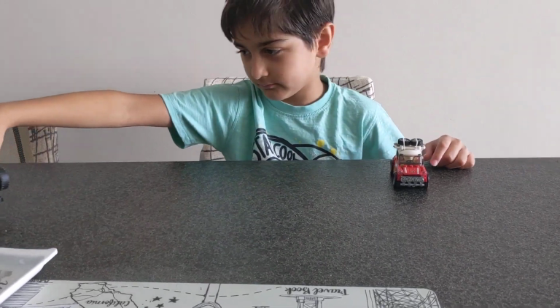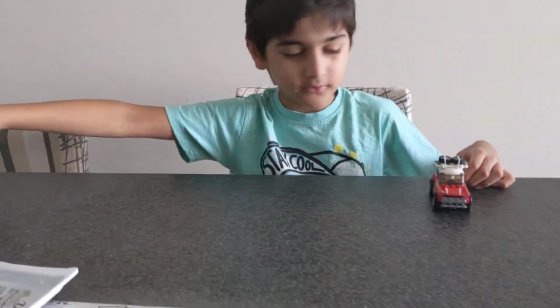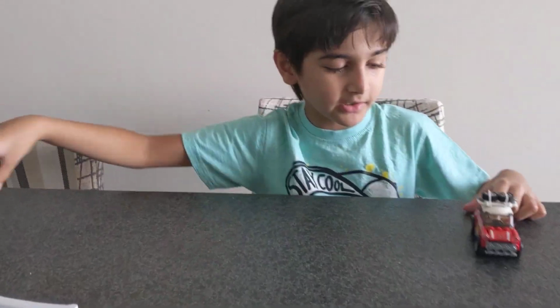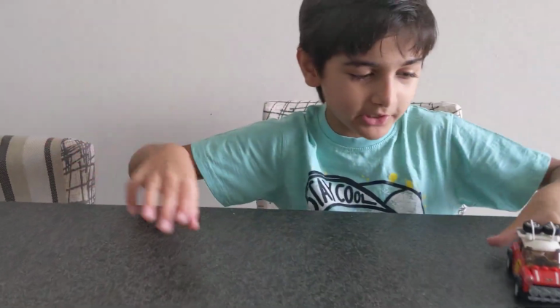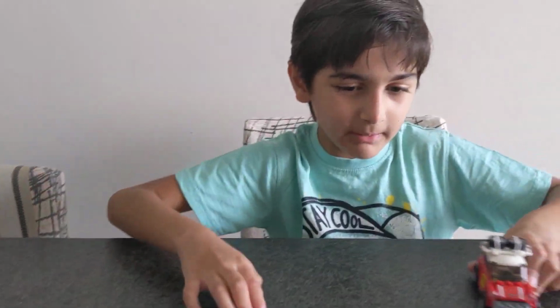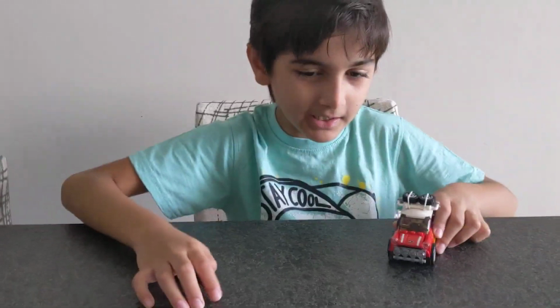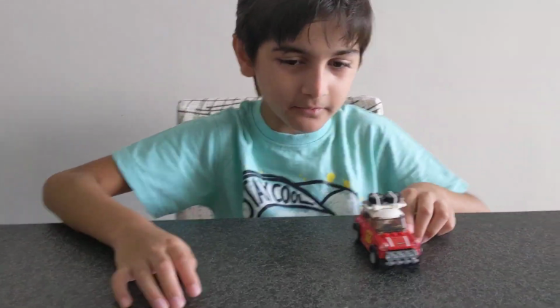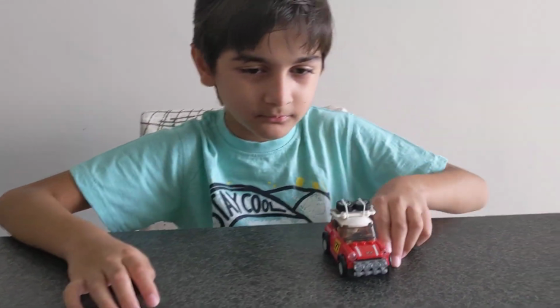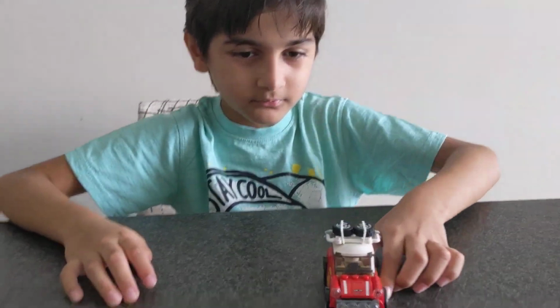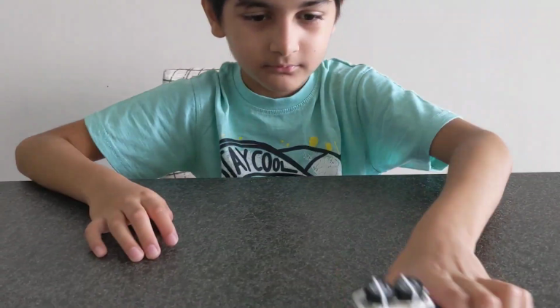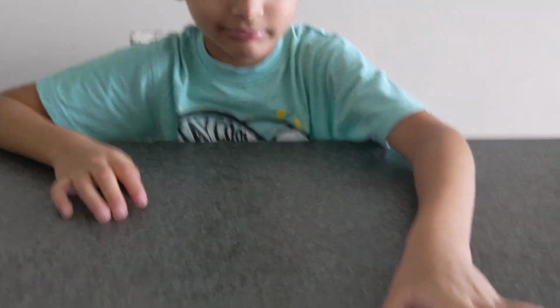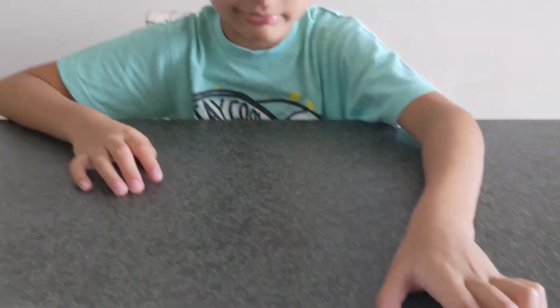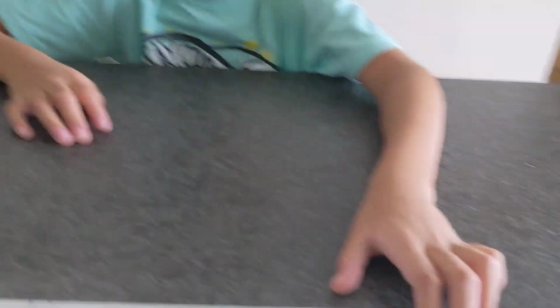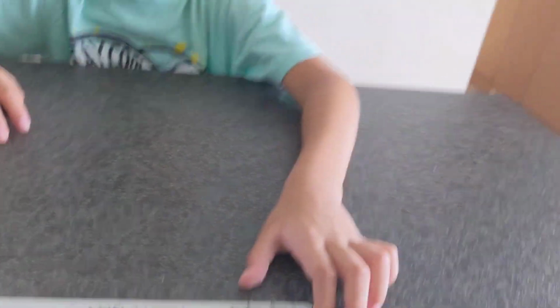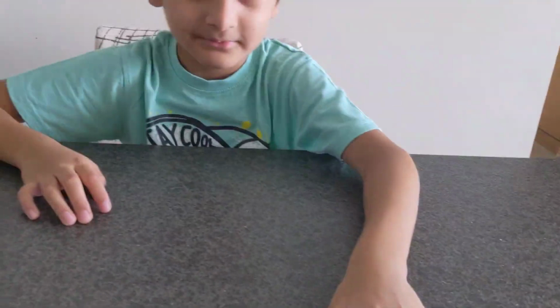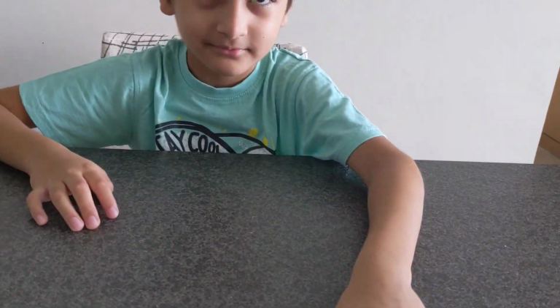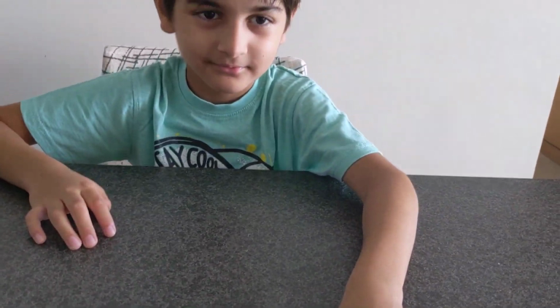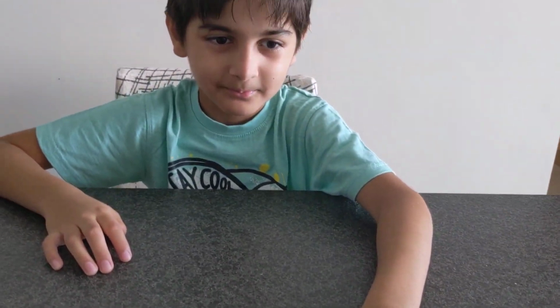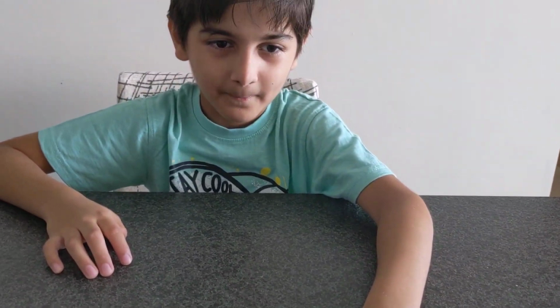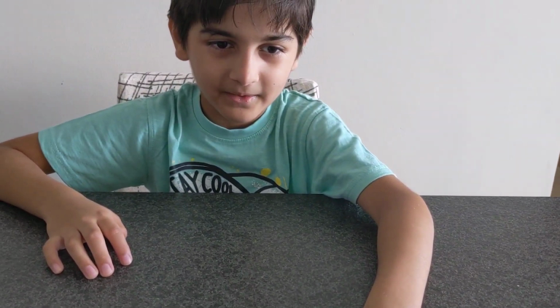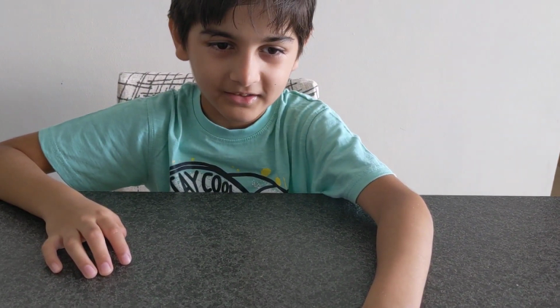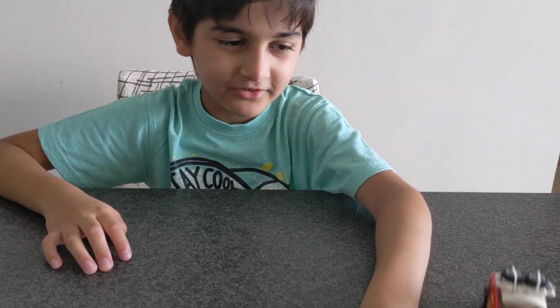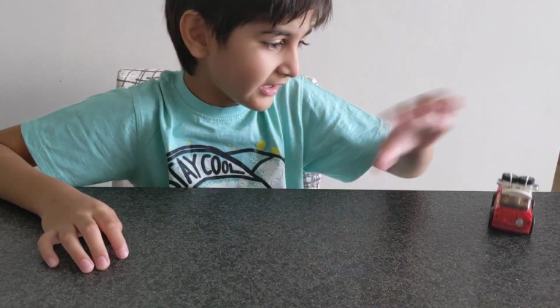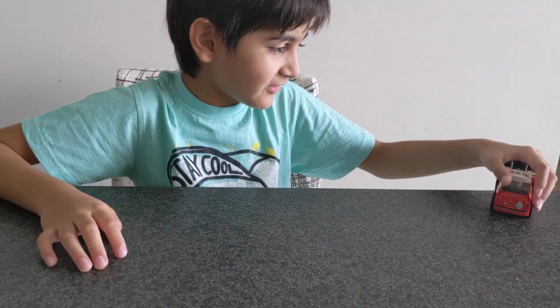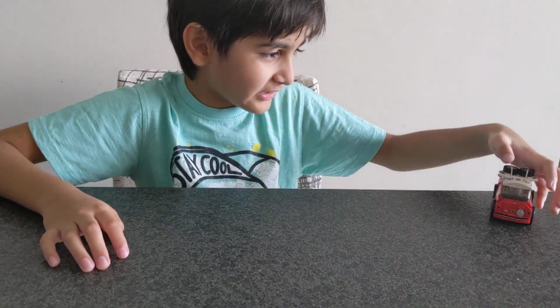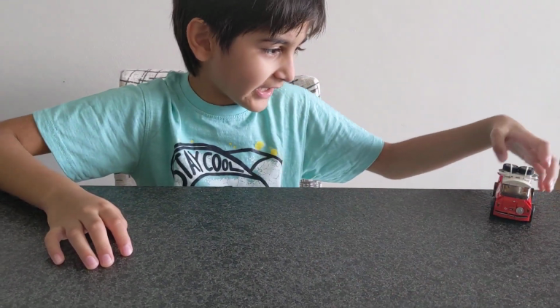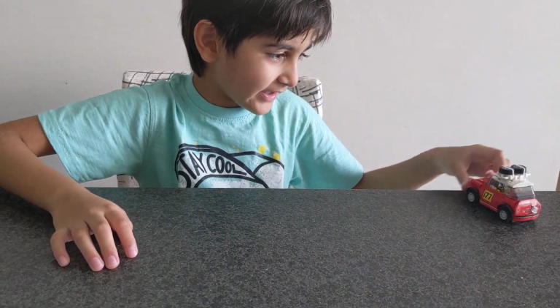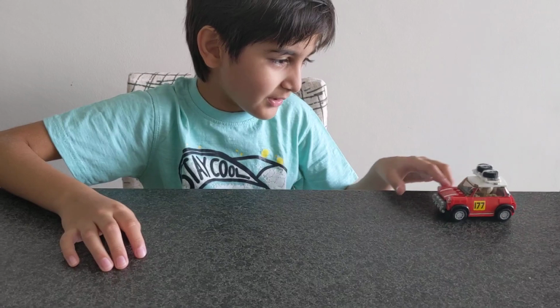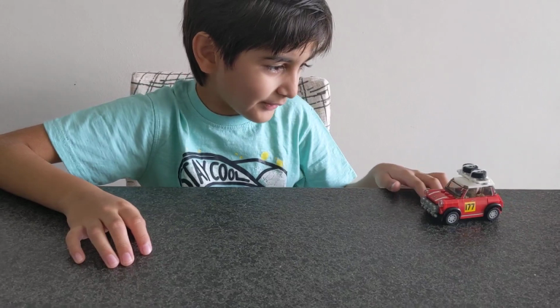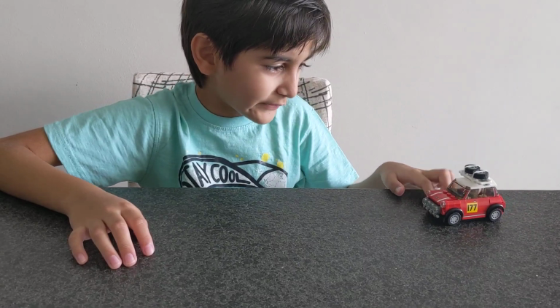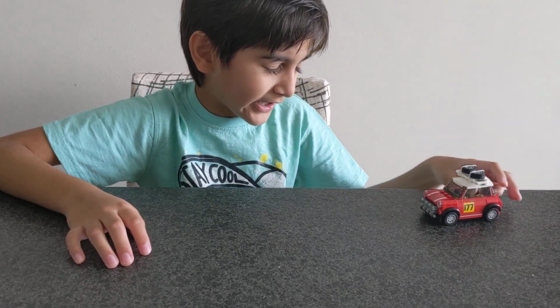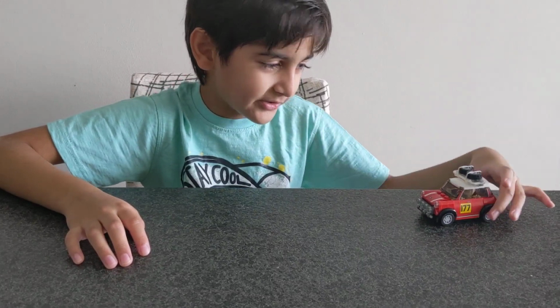I guess I'll race by myself. I shouldn't do that again. I almost fell off the canyon.